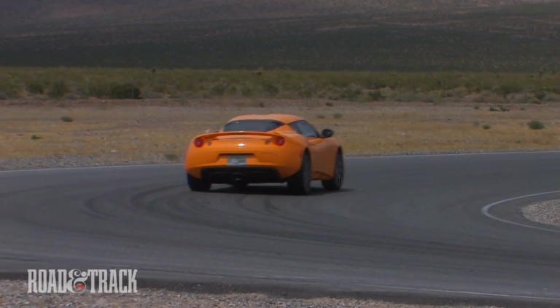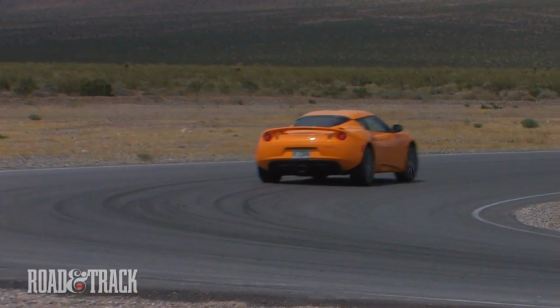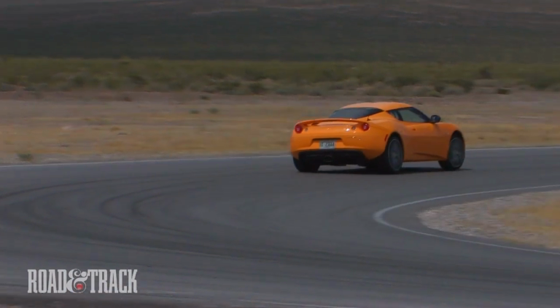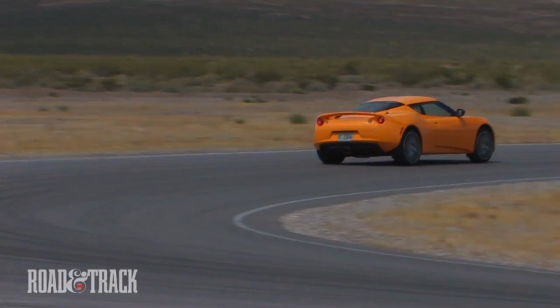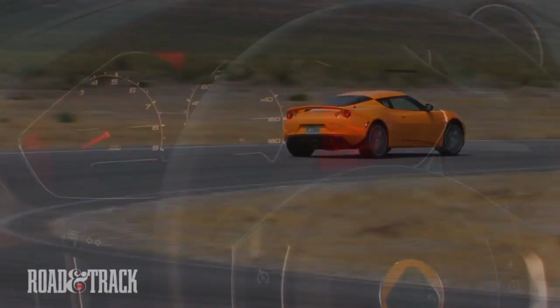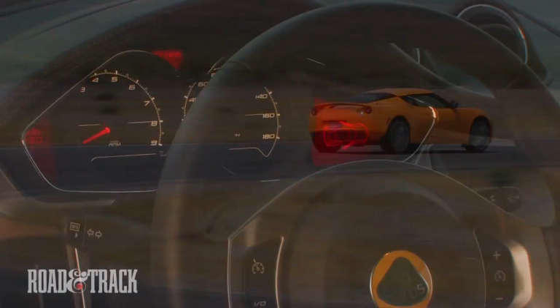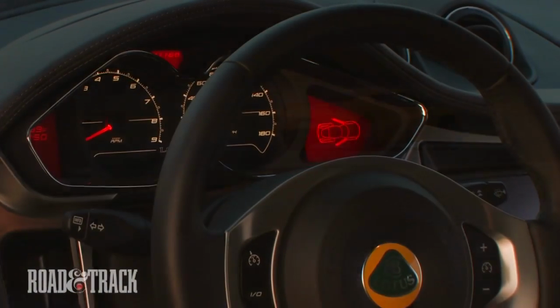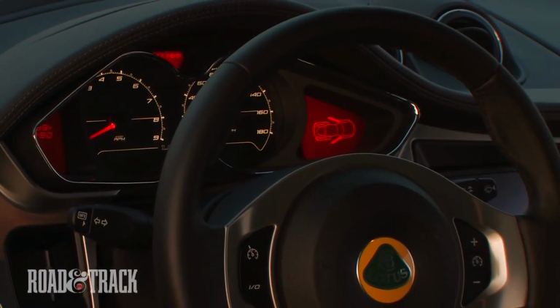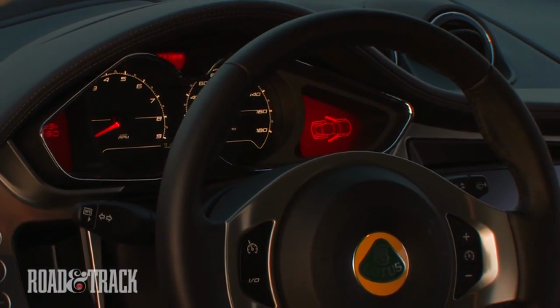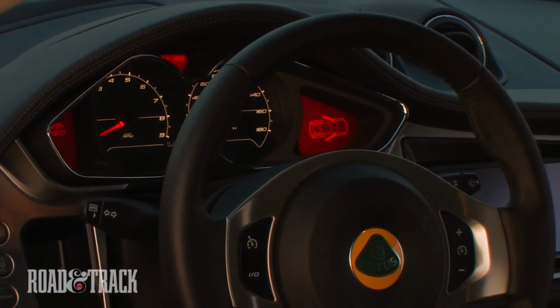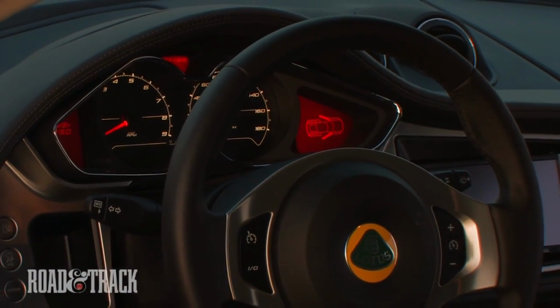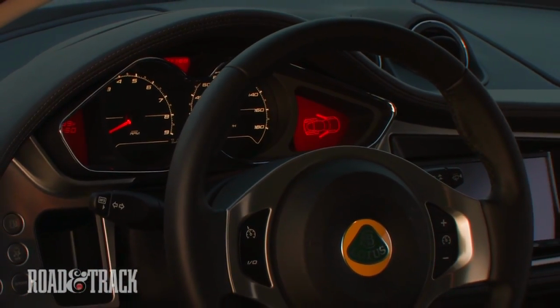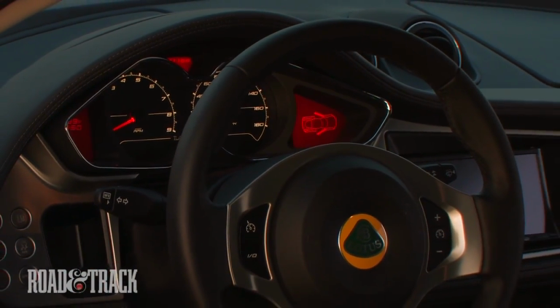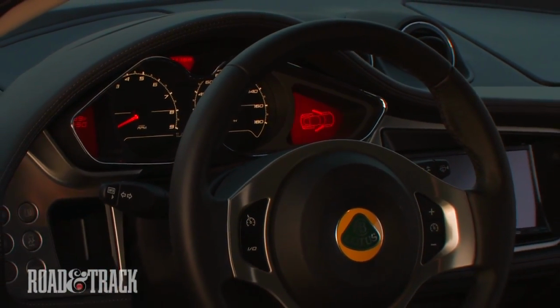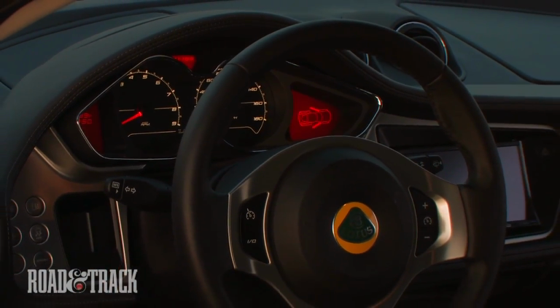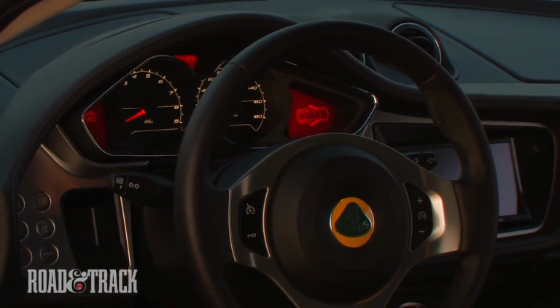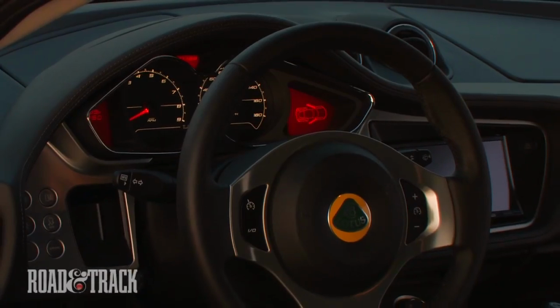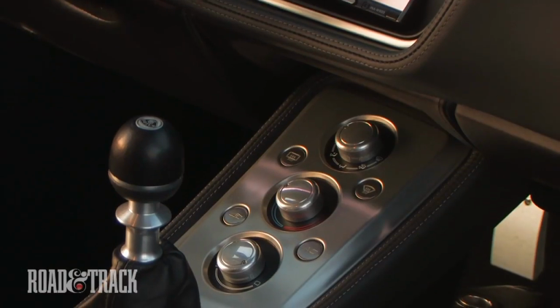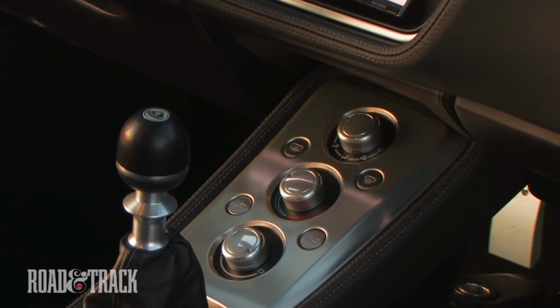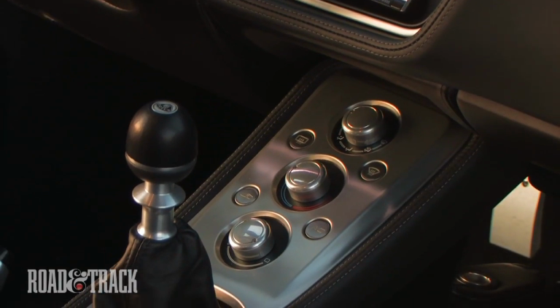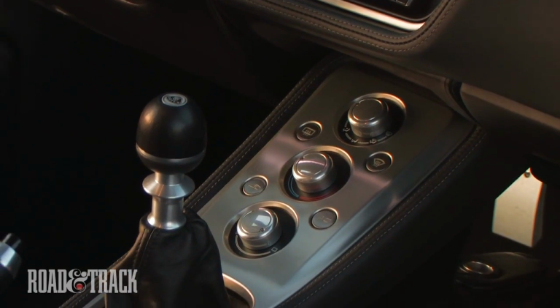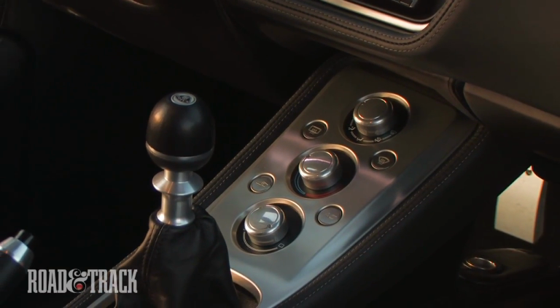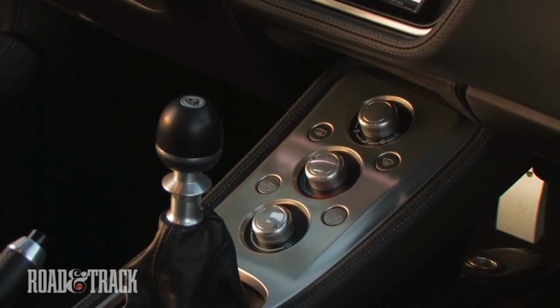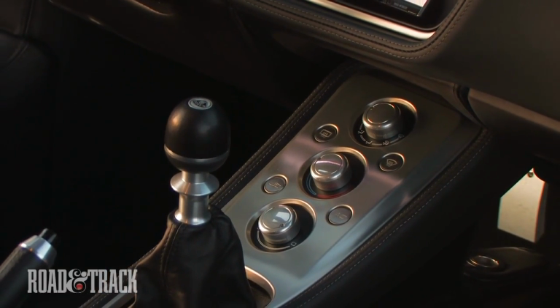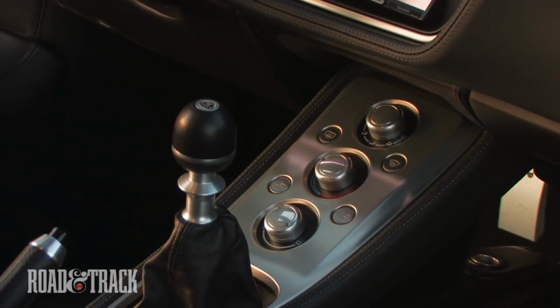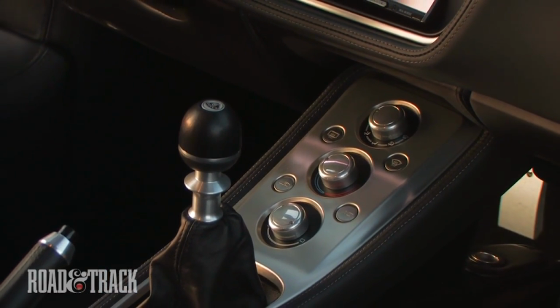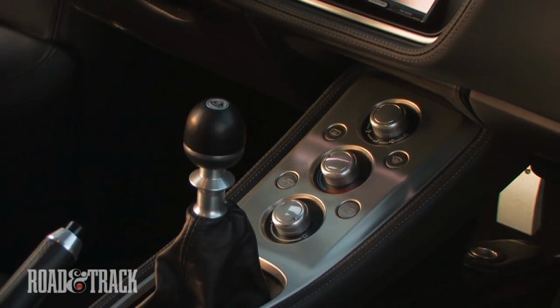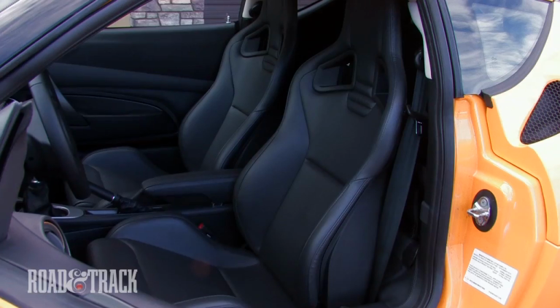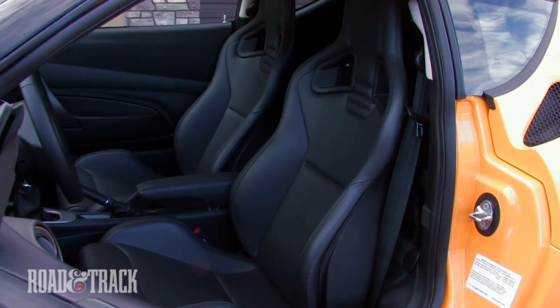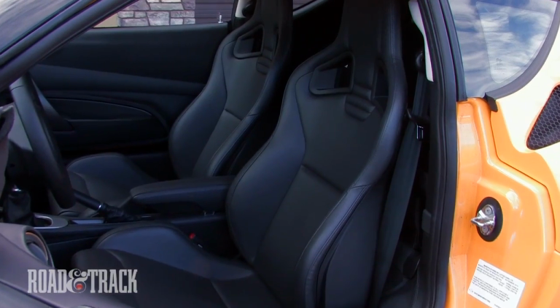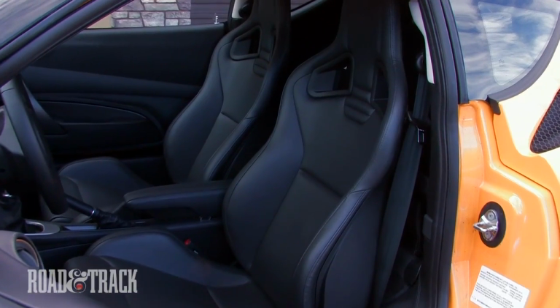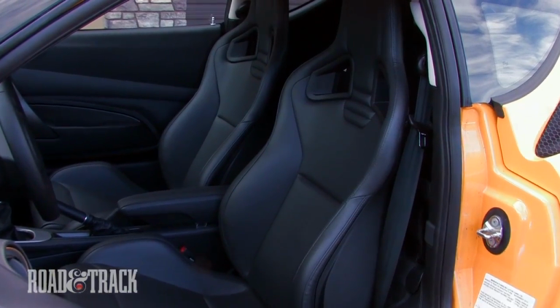Power delivery is lagless and linear, plus there's a new sport button function that enlivens the throttle and activates a muffler bypass, which takes the exhaust note from meek to masculine in an instant.